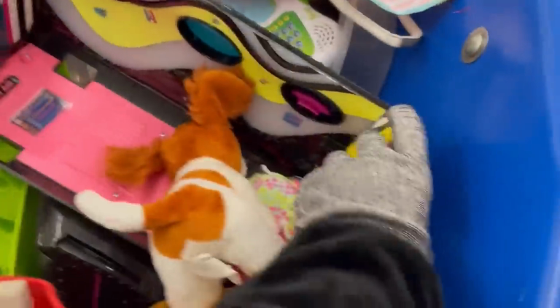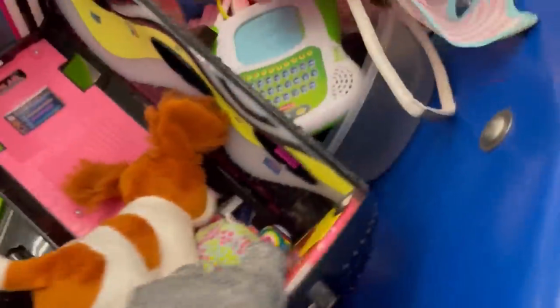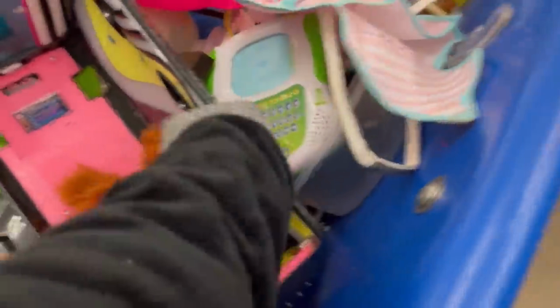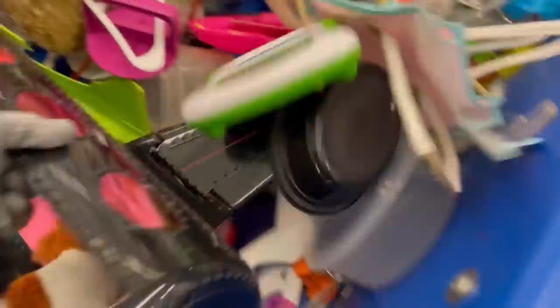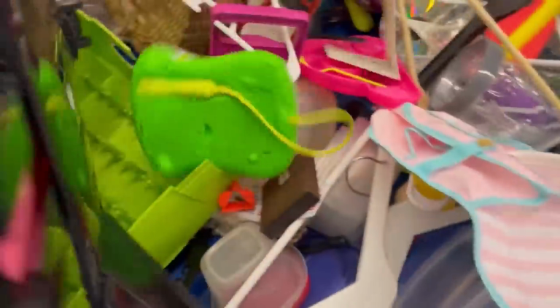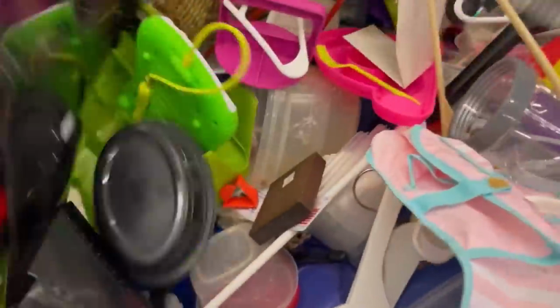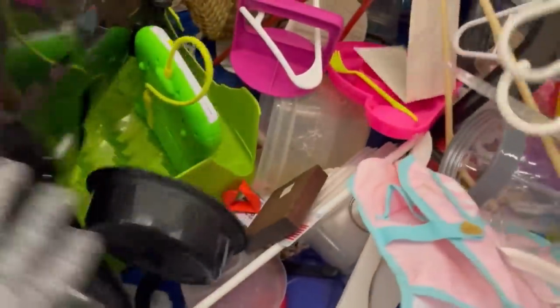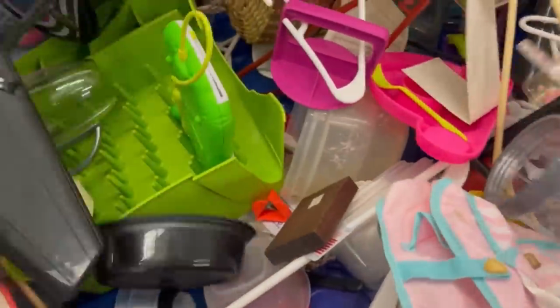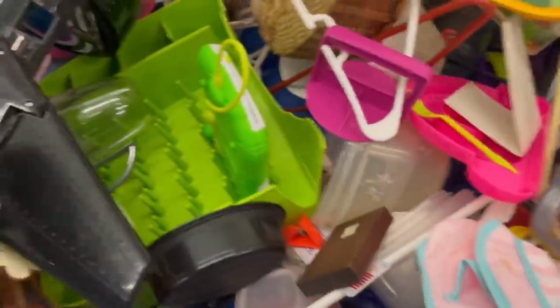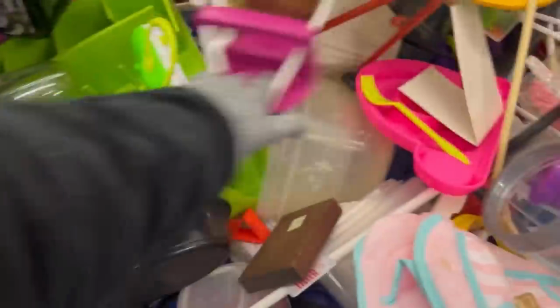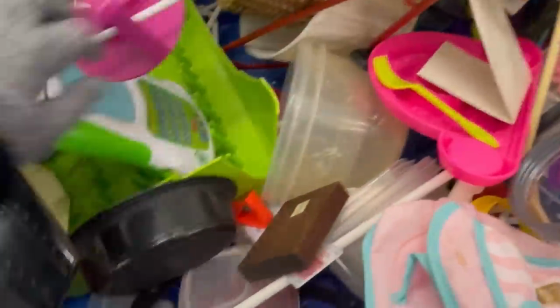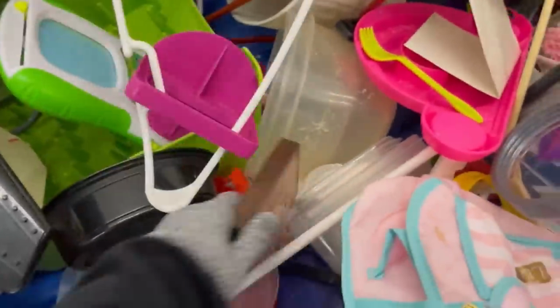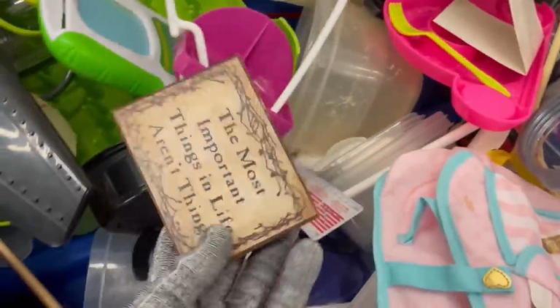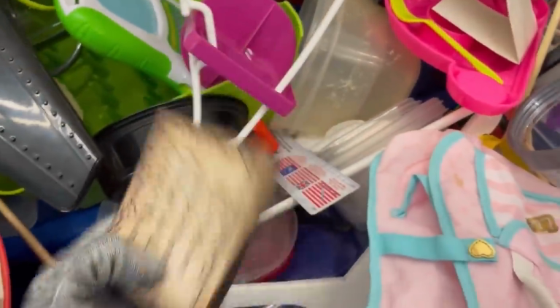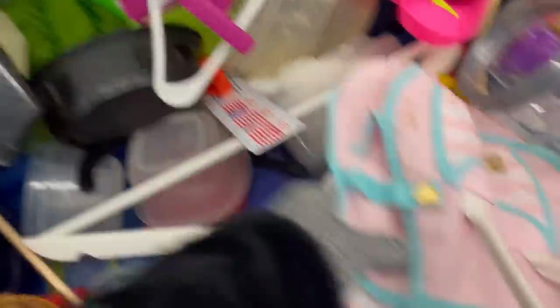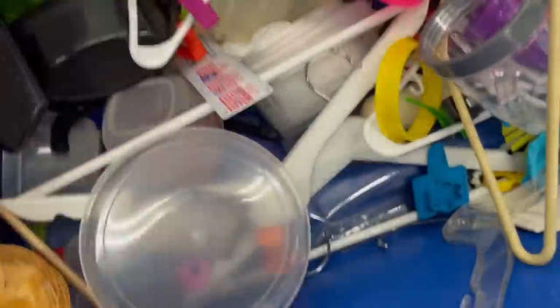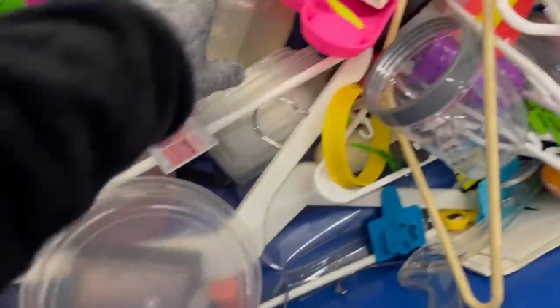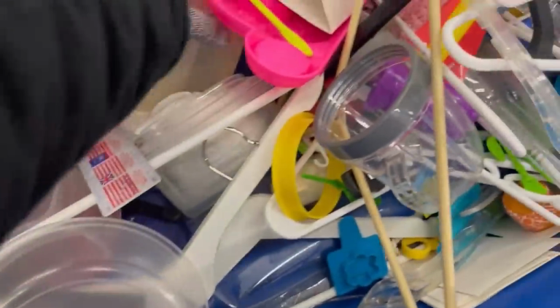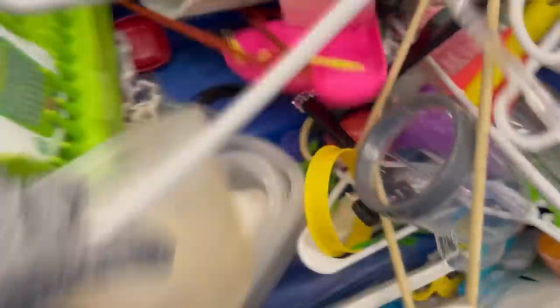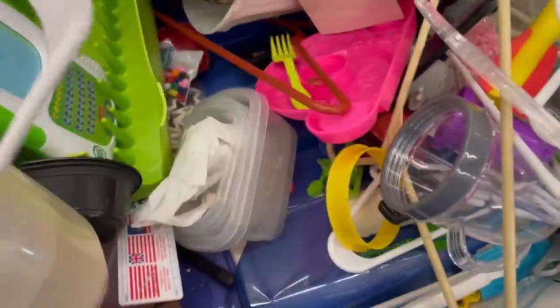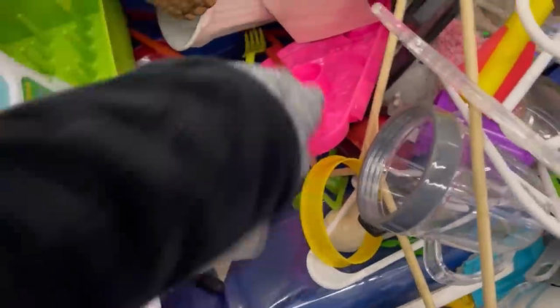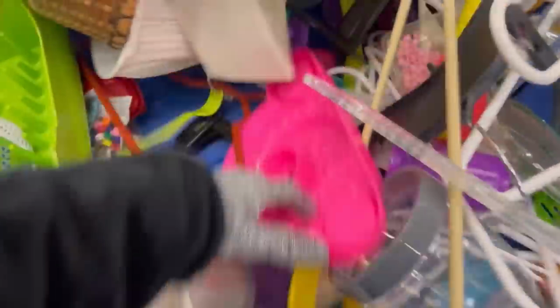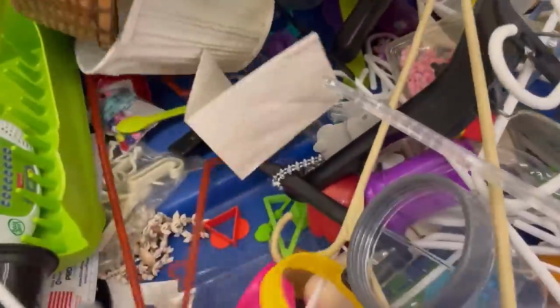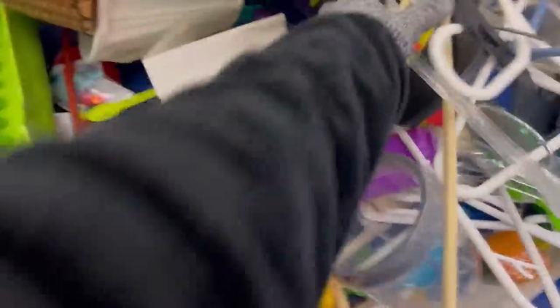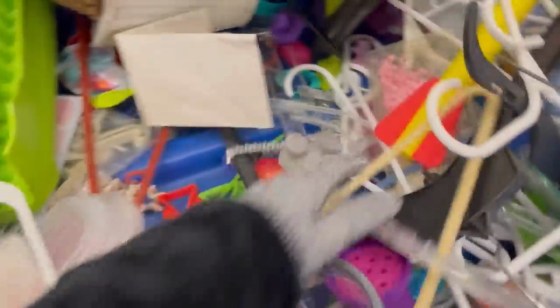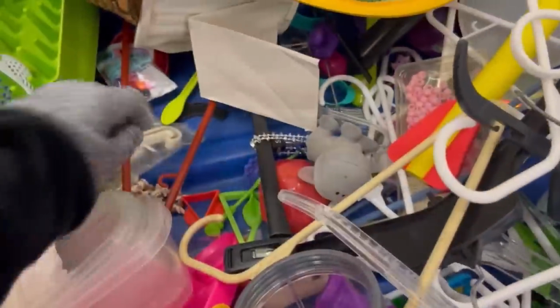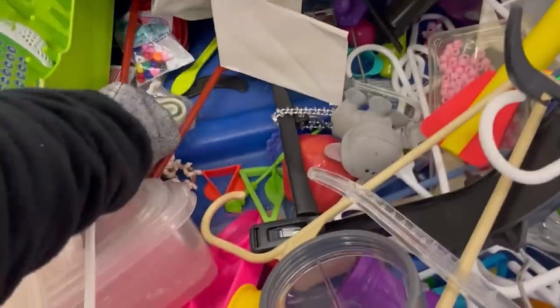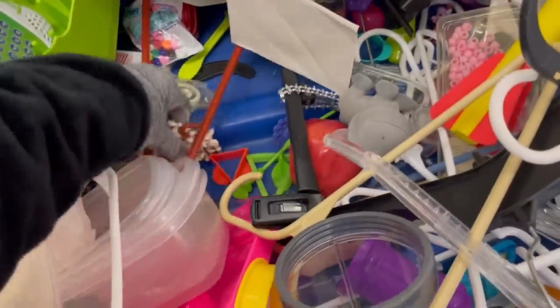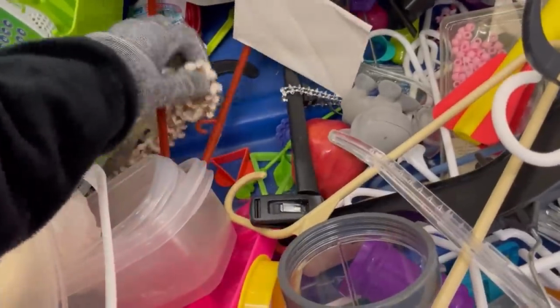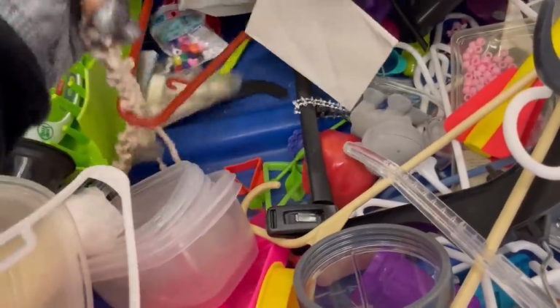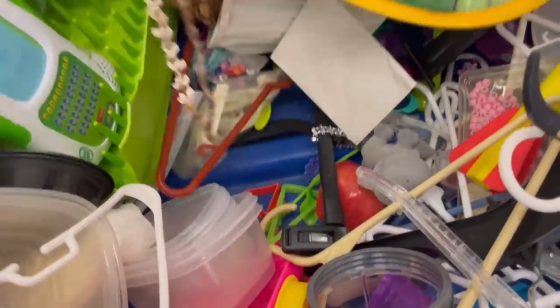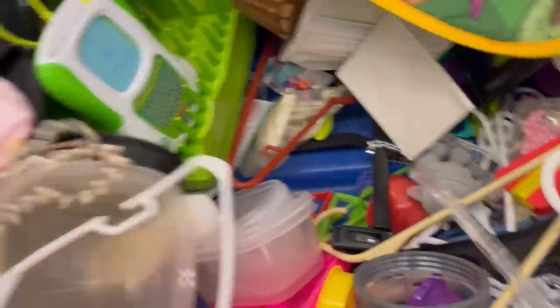That was a Polly Pocket, but it was a newer one and it didn't have any of the characters. If it would have had the characters, I probably would have picked it up. But that one was a larger one and it was kind of heavy. It's $1.99 now at our Goodwill bins.